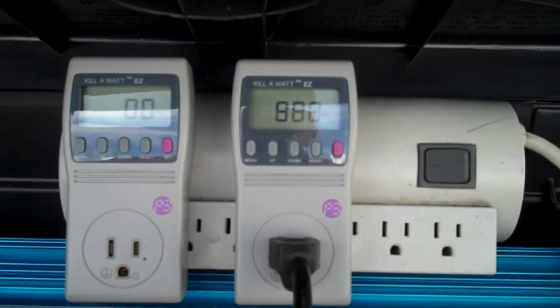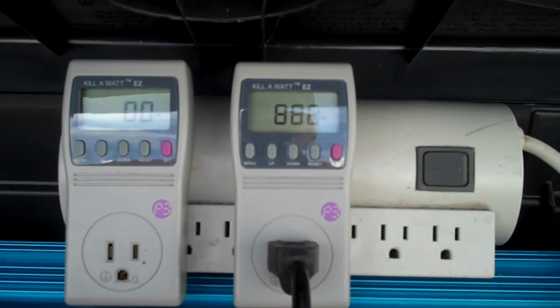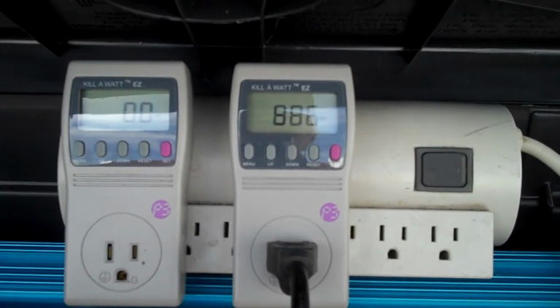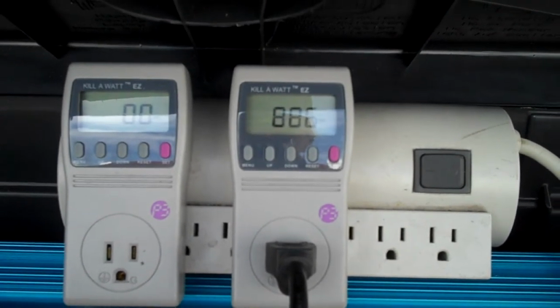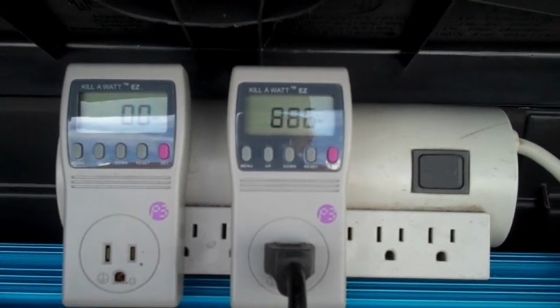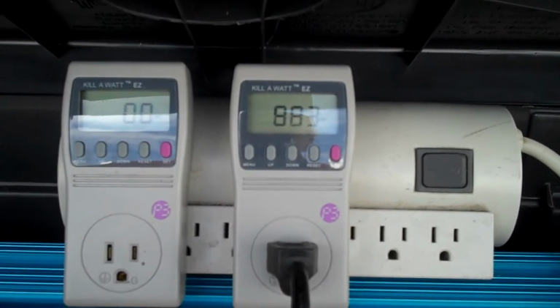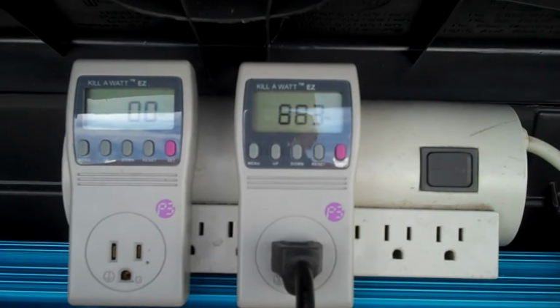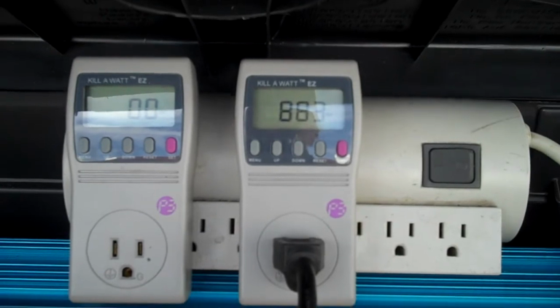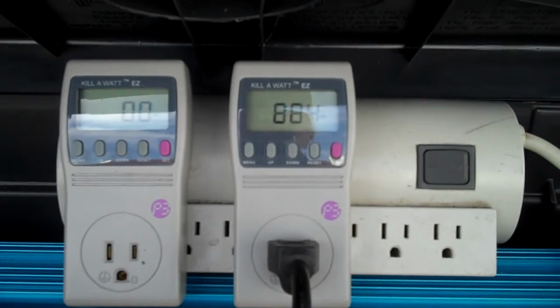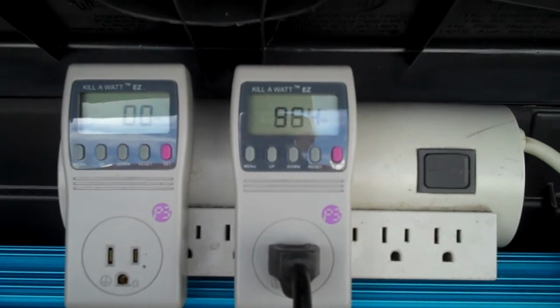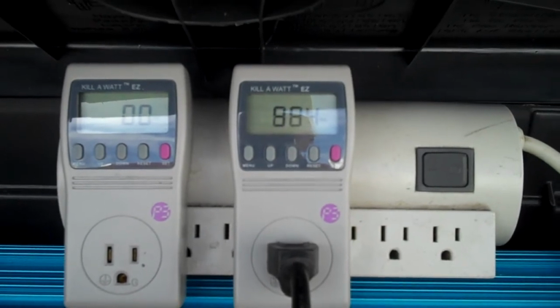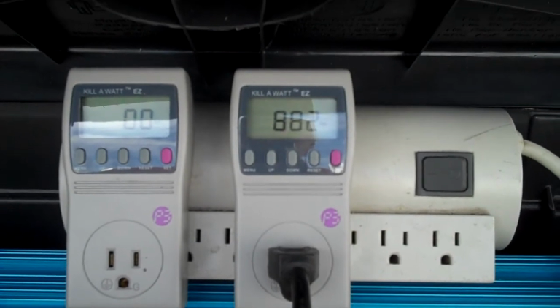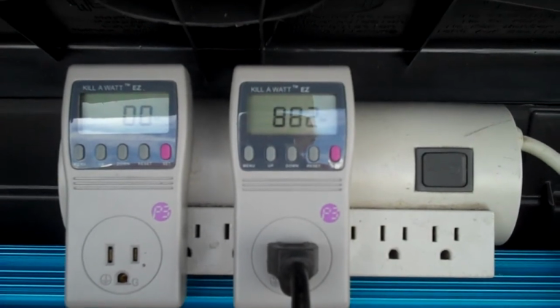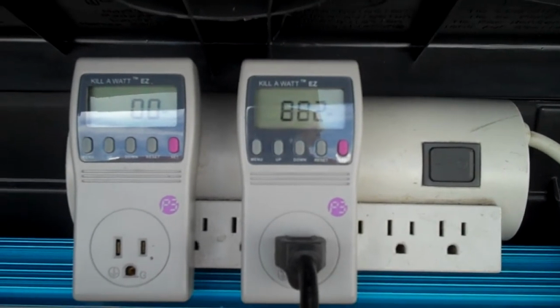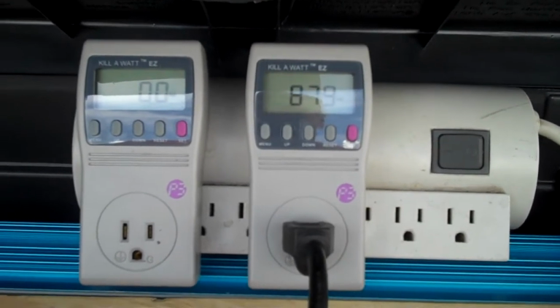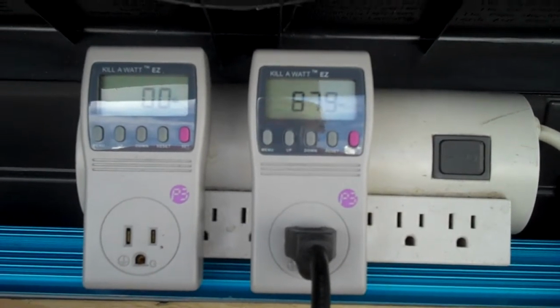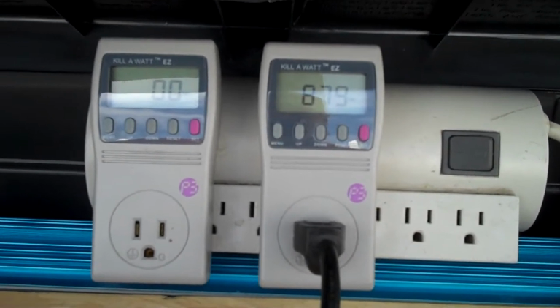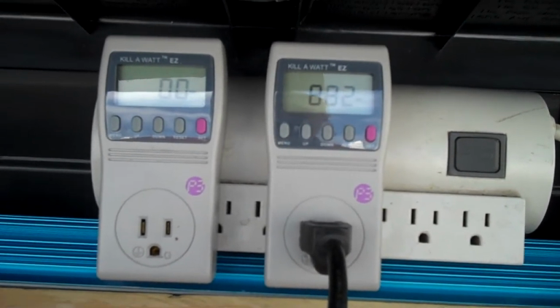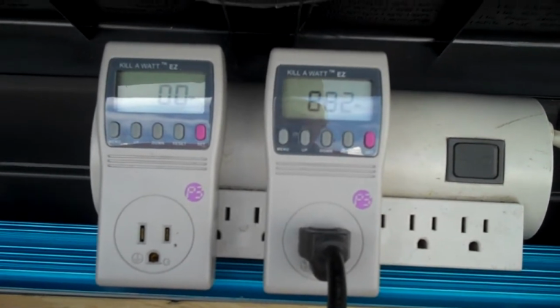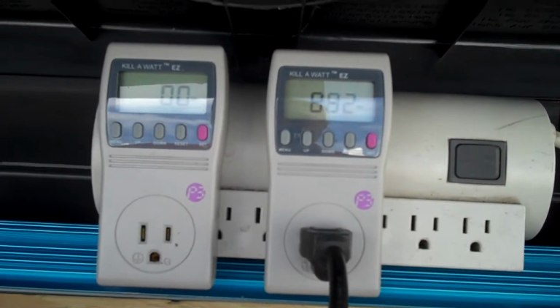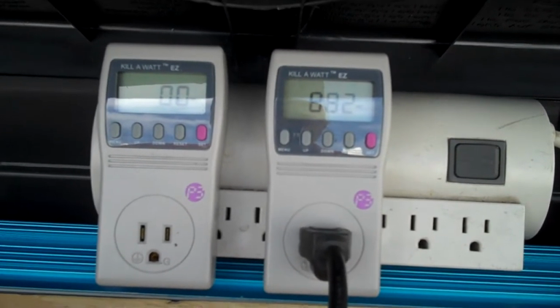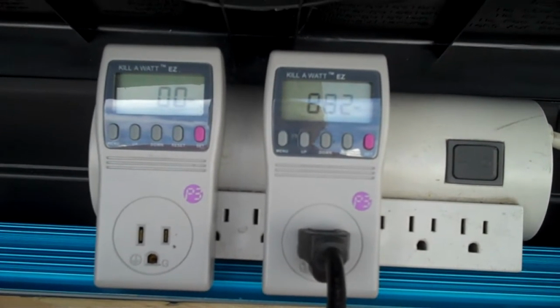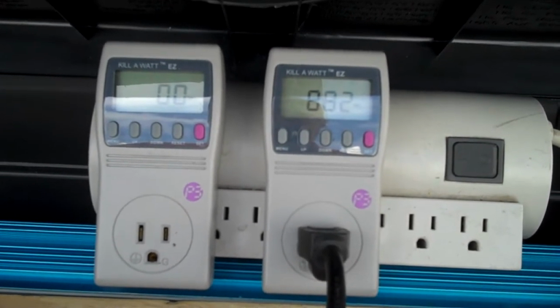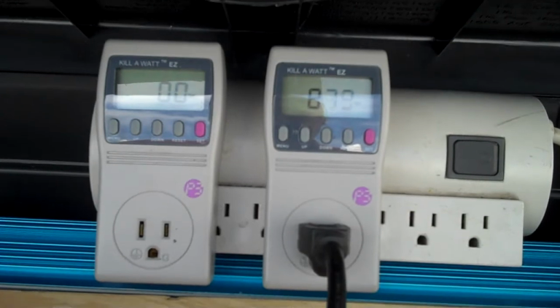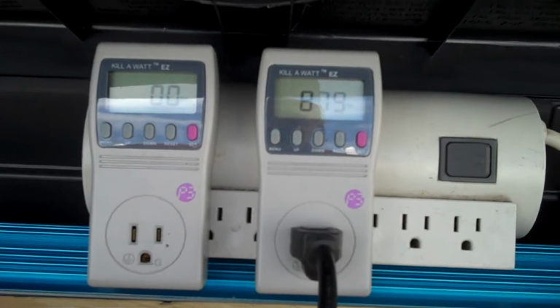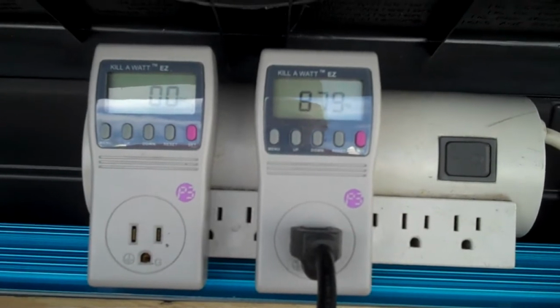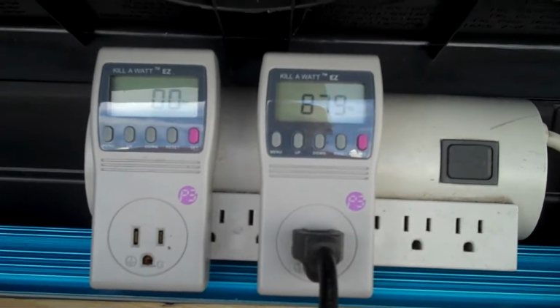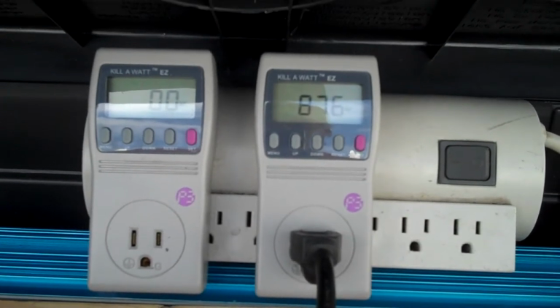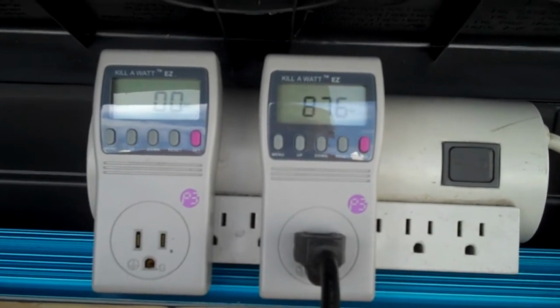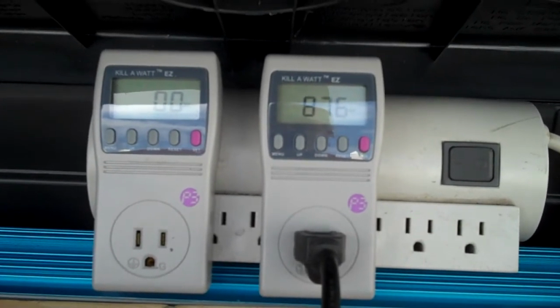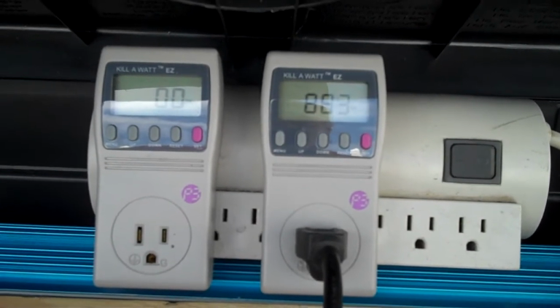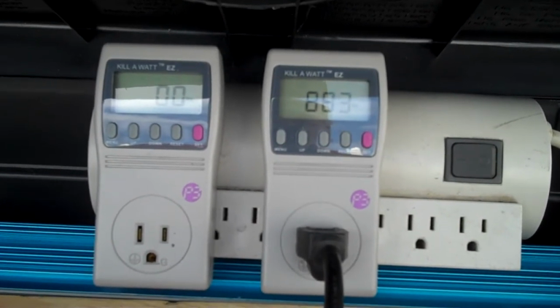What I'm finding out is the one on the left, hooked to the kilowatt meter on the left, taps out around 600 watts — just a little bit over 600 watts. So I'm not really sure what's going on with it.